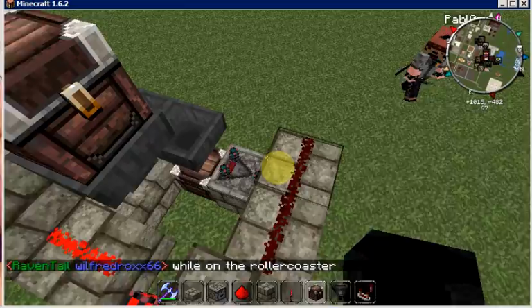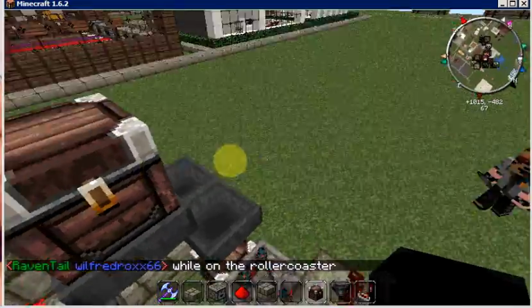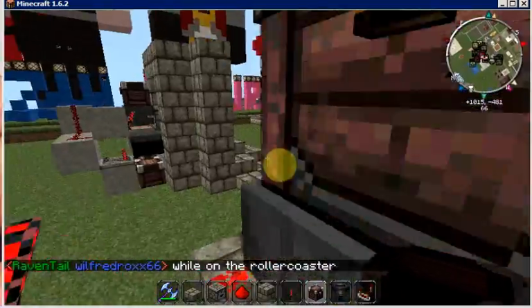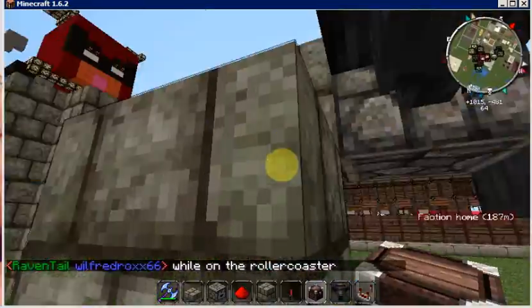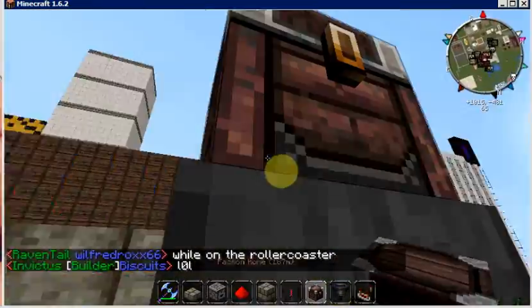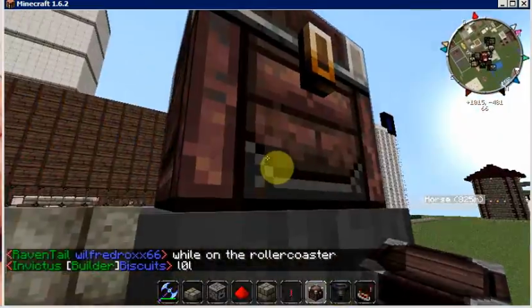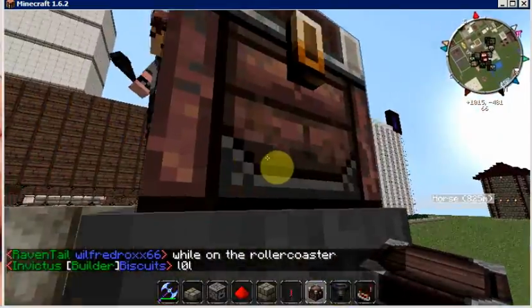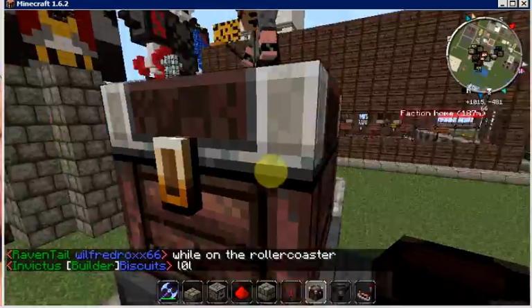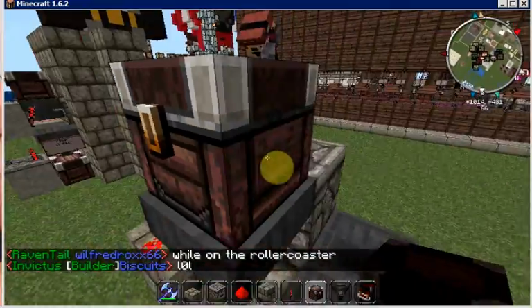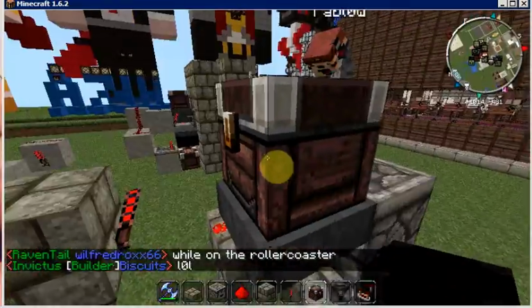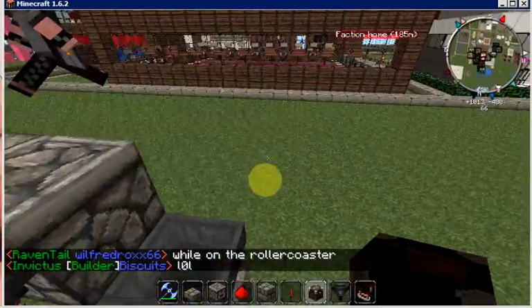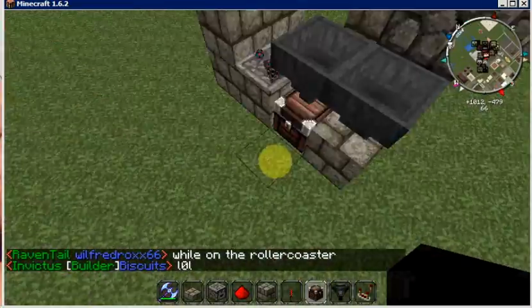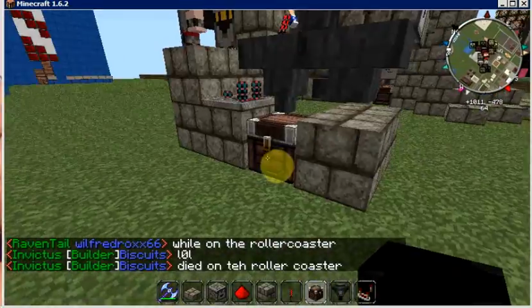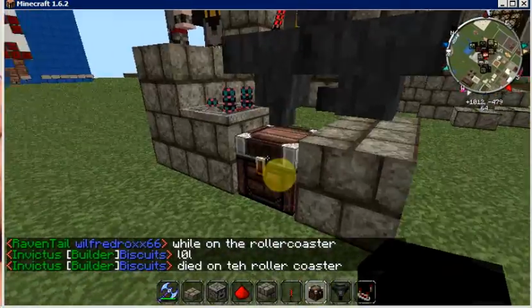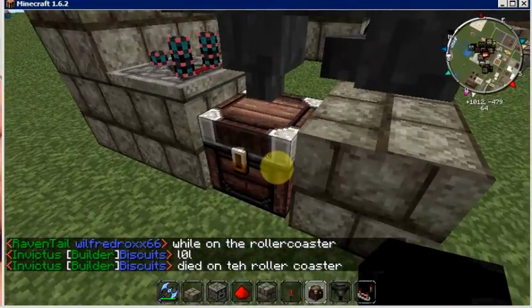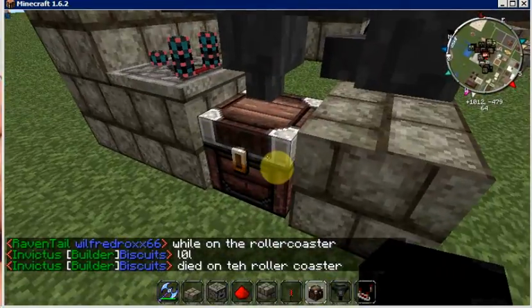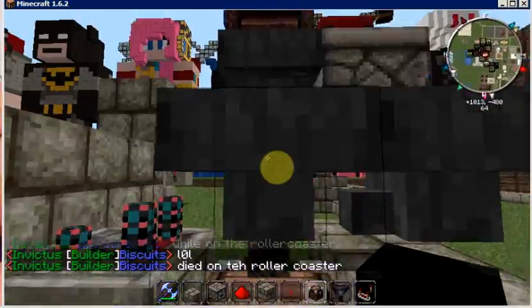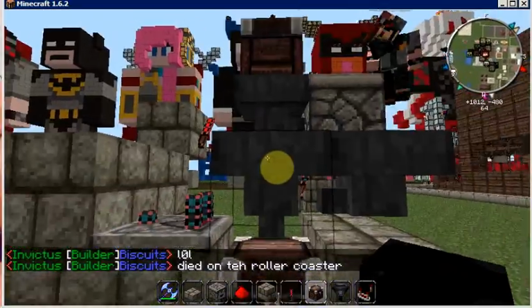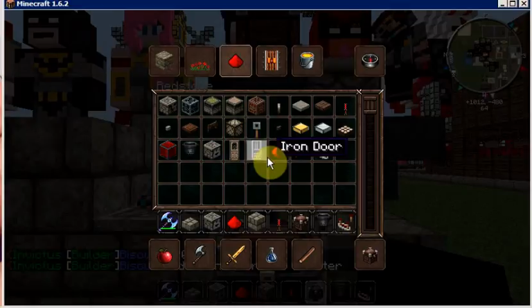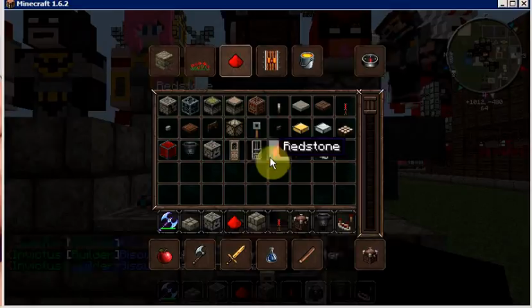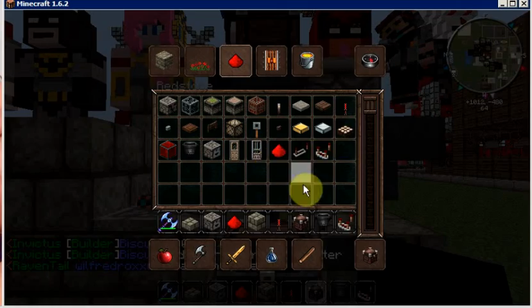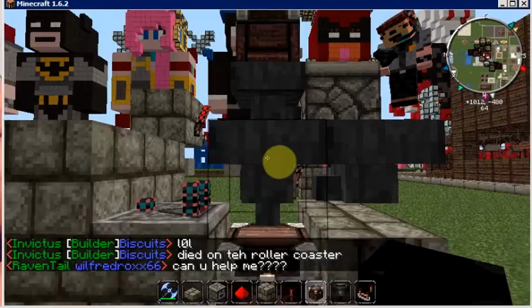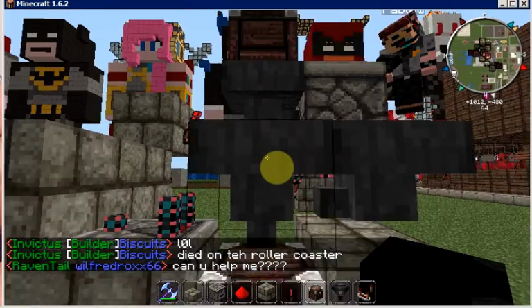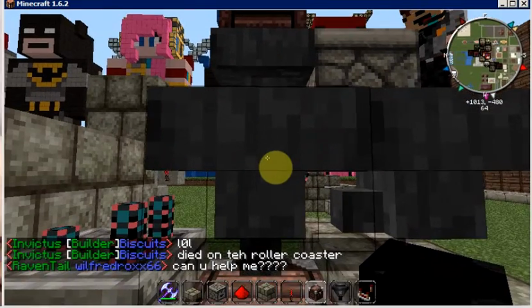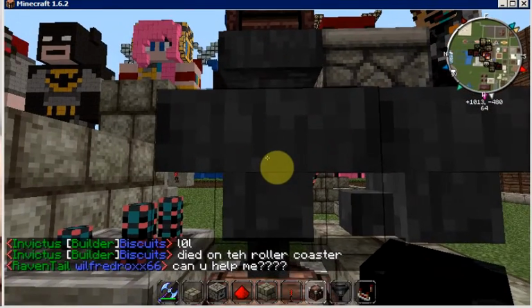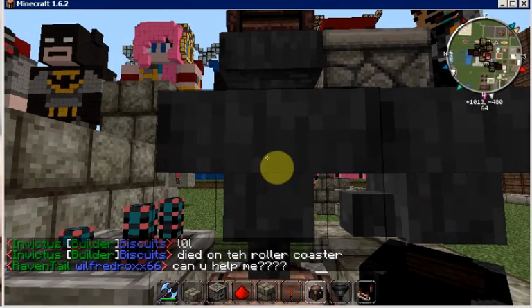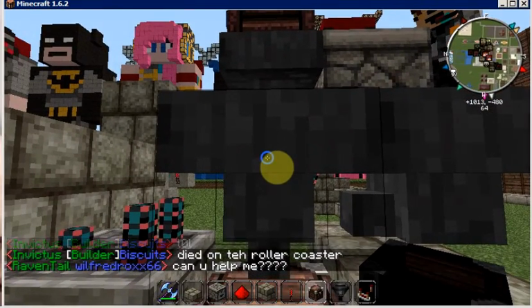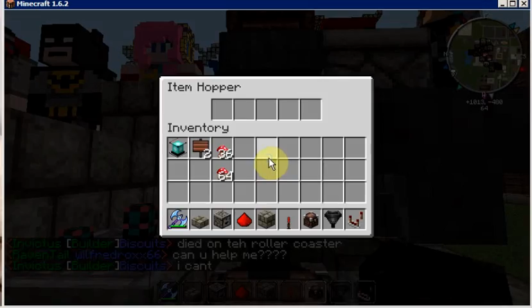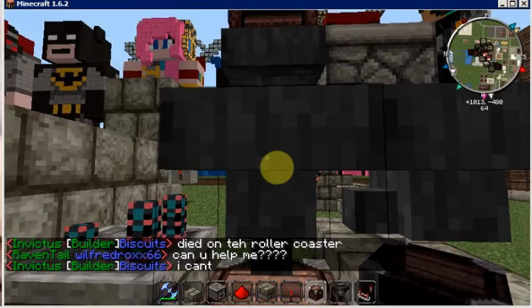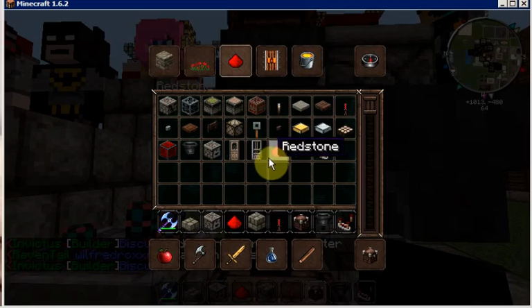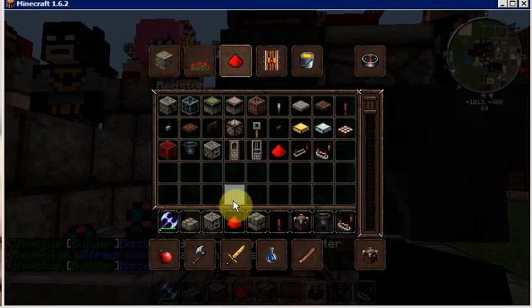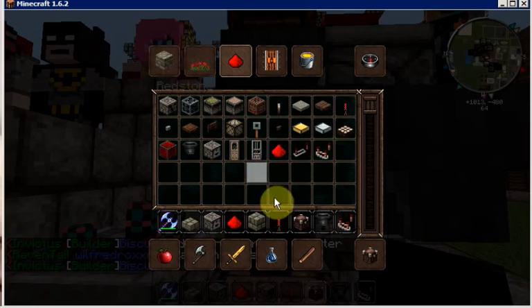This top chest is the item you're going to give out, and this bottom chest is the collection point. You're going to put 21 items inside this hopper, just like any other item trader.